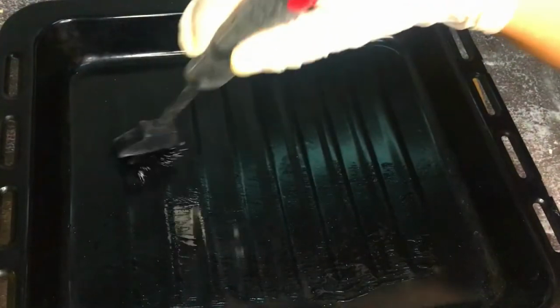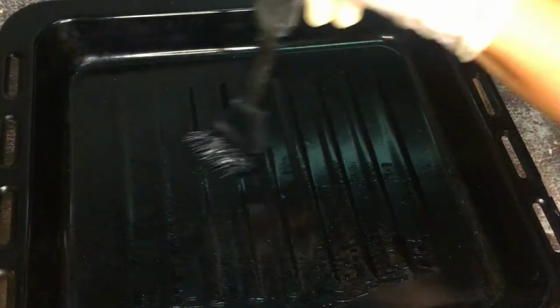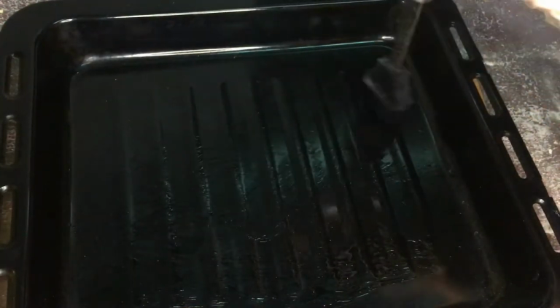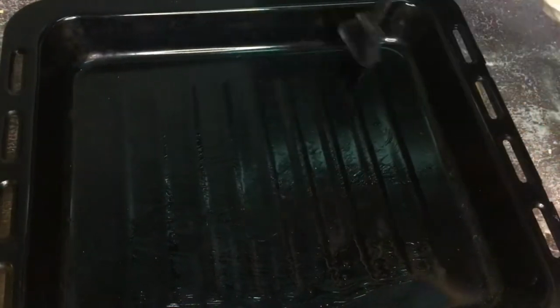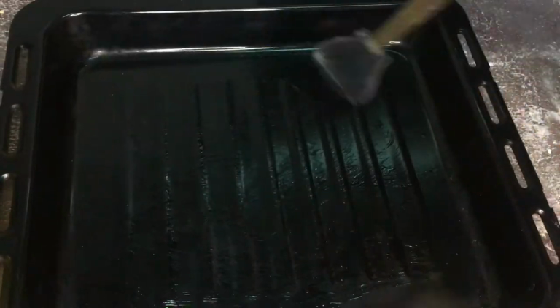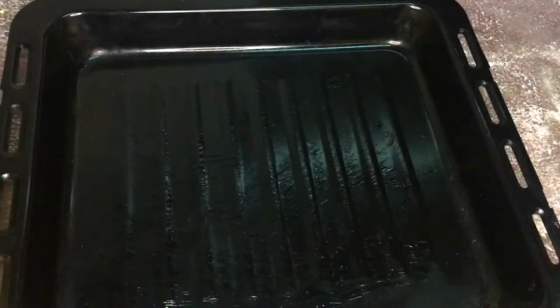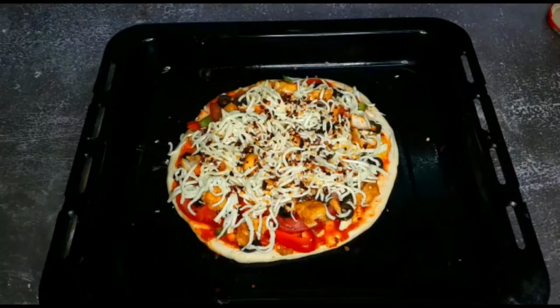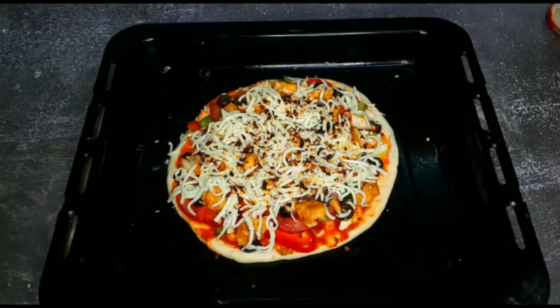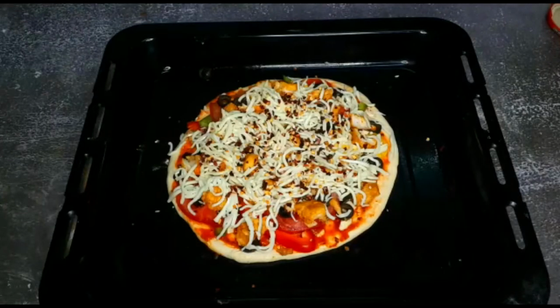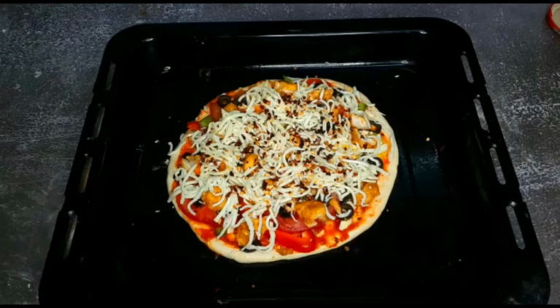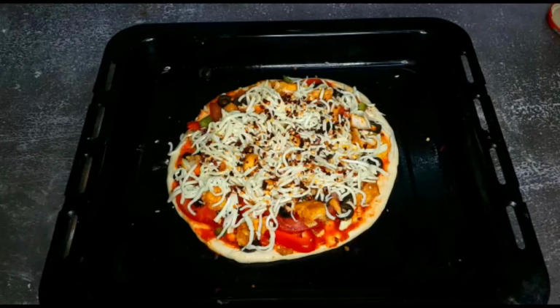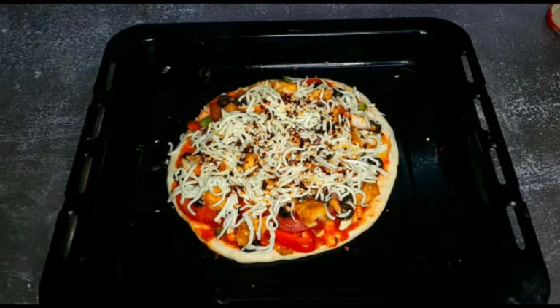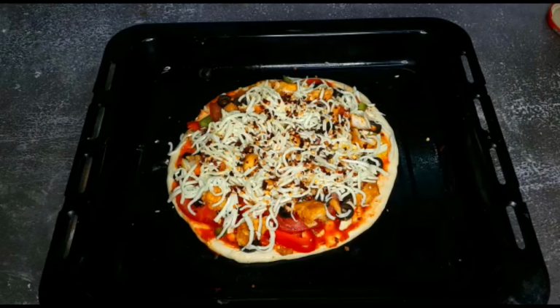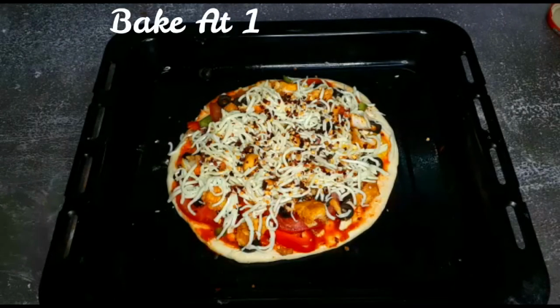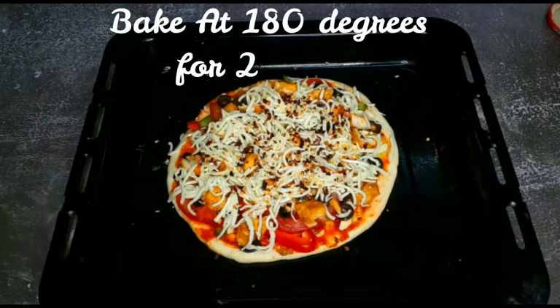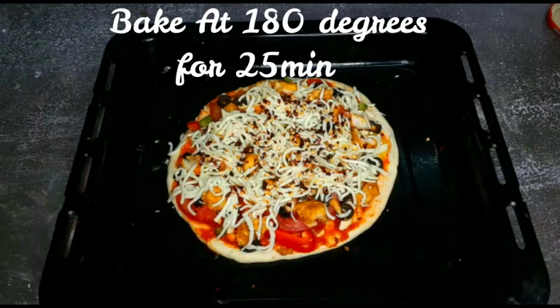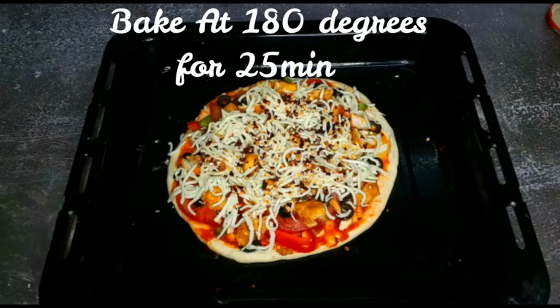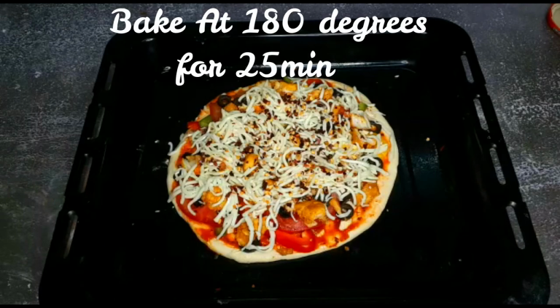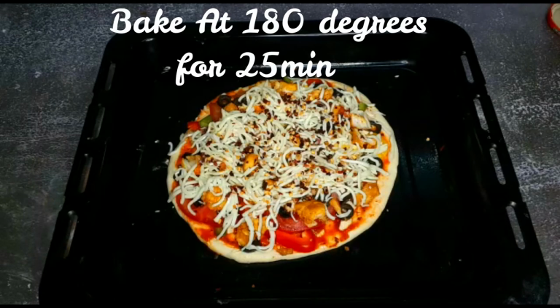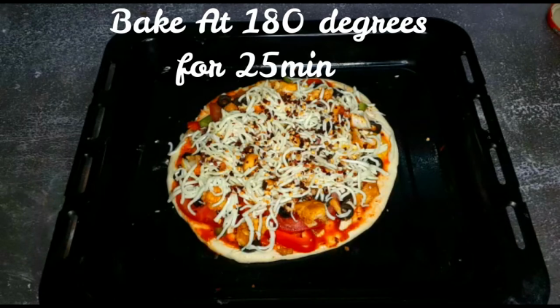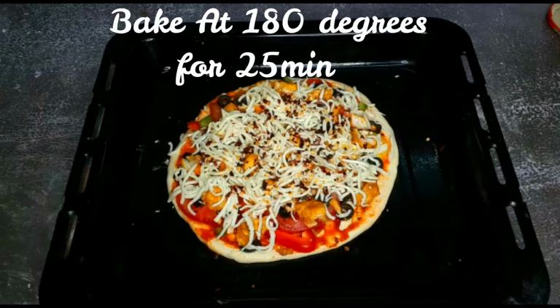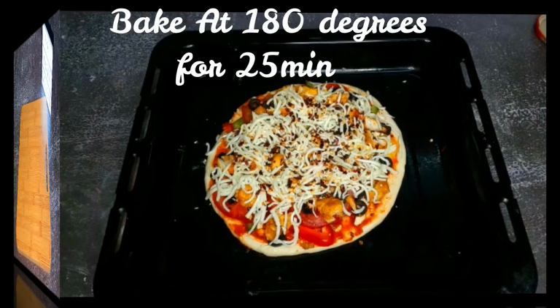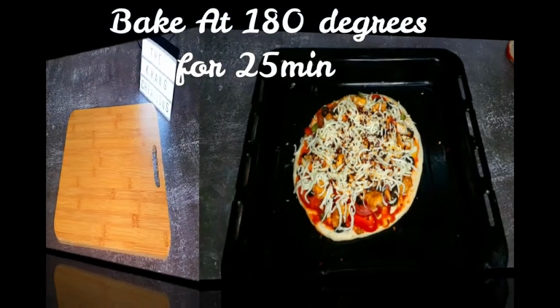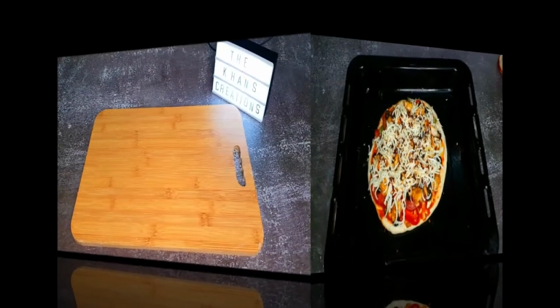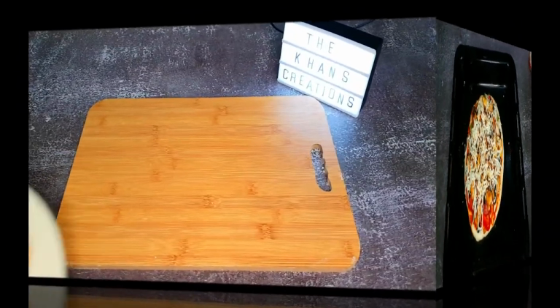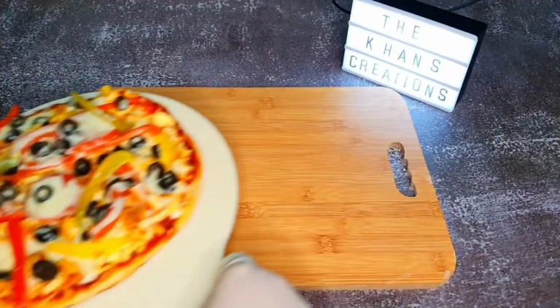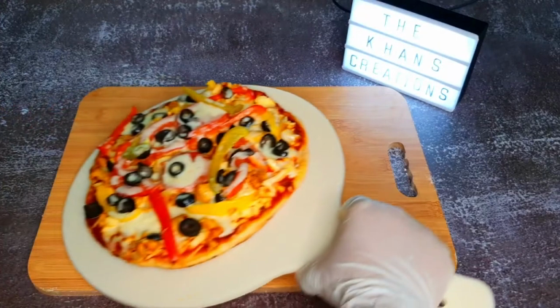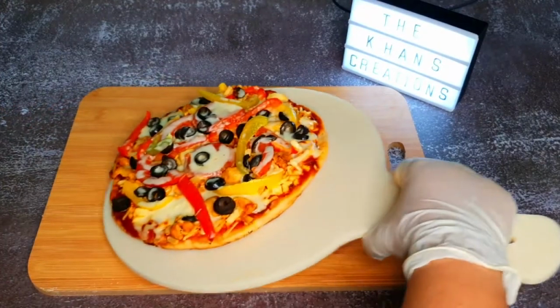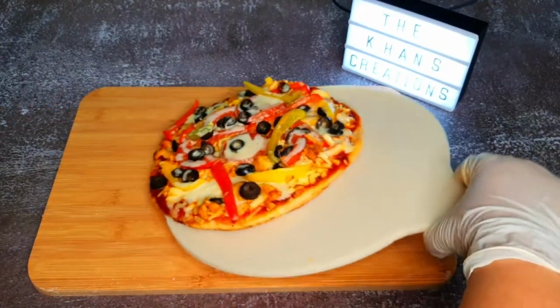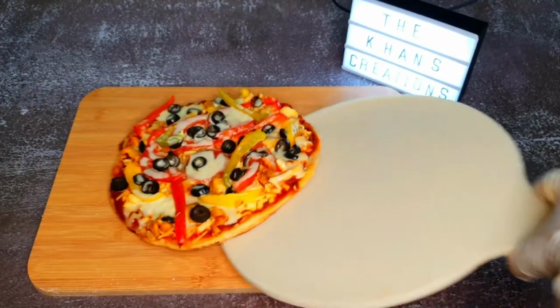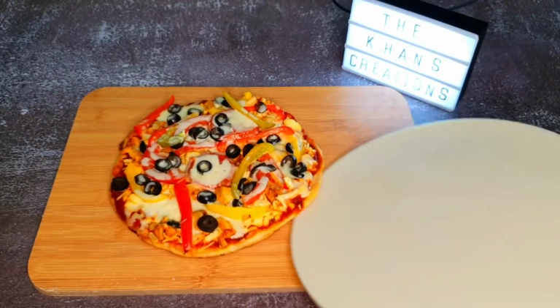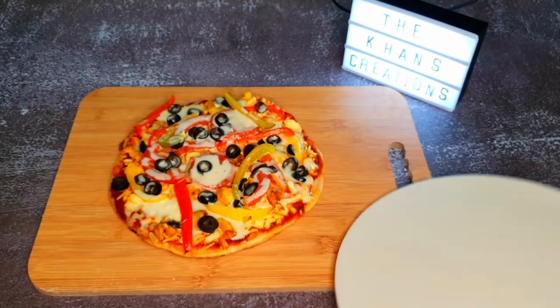For the oven method, brush the baking tray, place your pizza dough, and start assembling it. Once it's done, bake at 180 degrees for about 25 minutes, and voila — your pizza is ready.